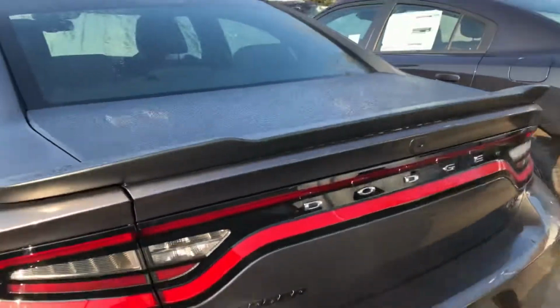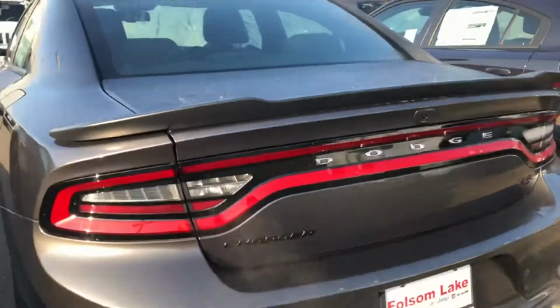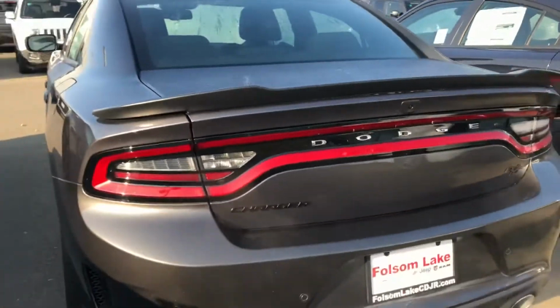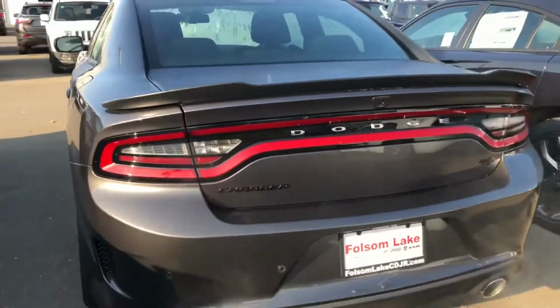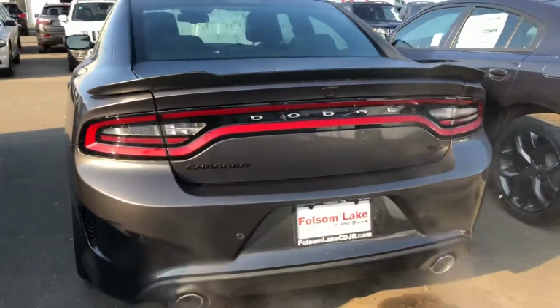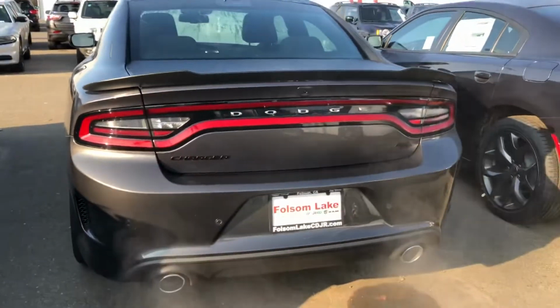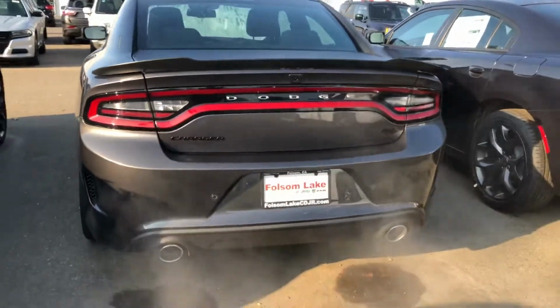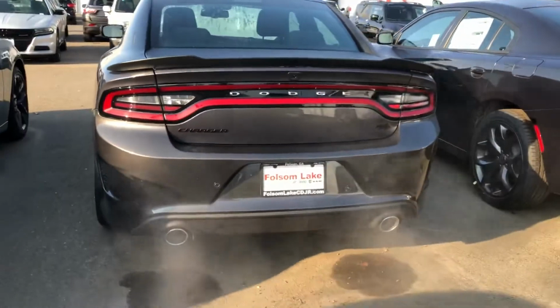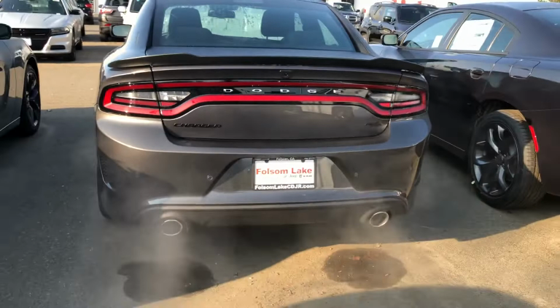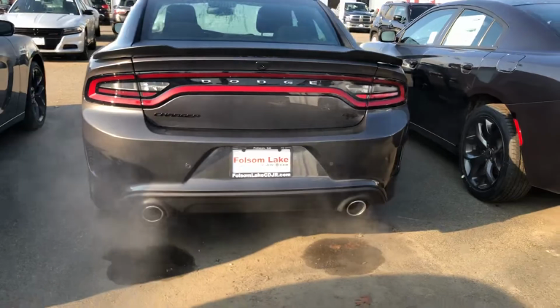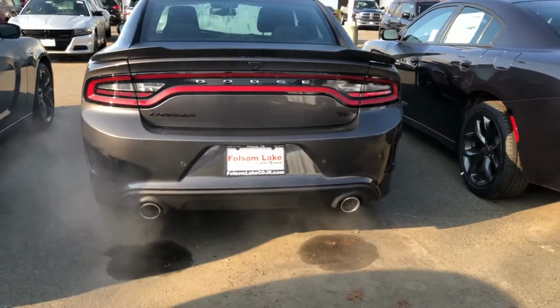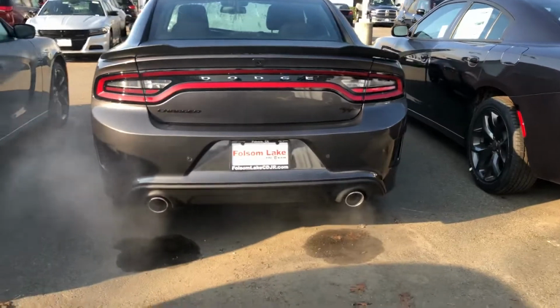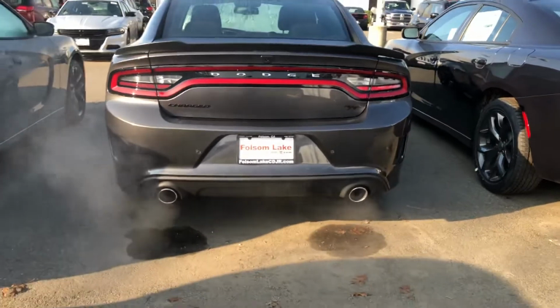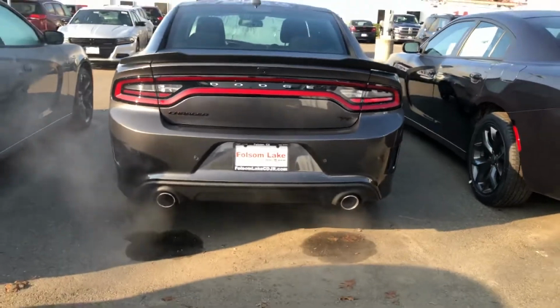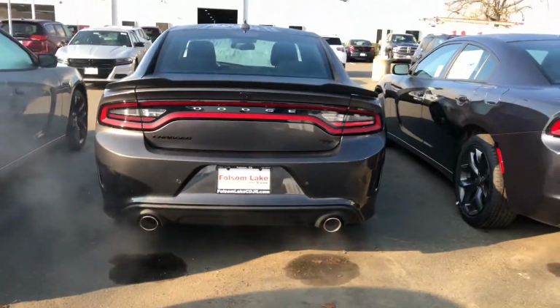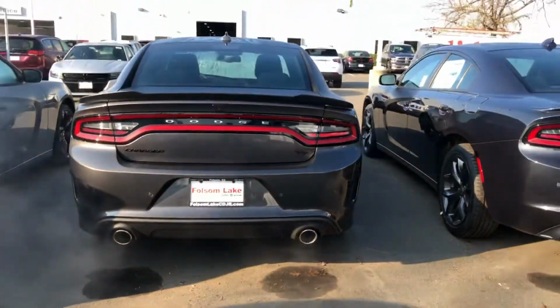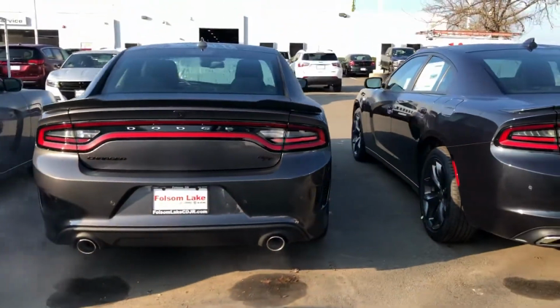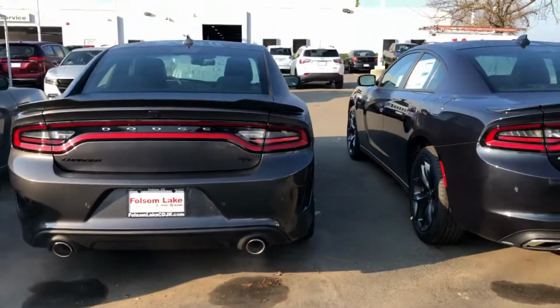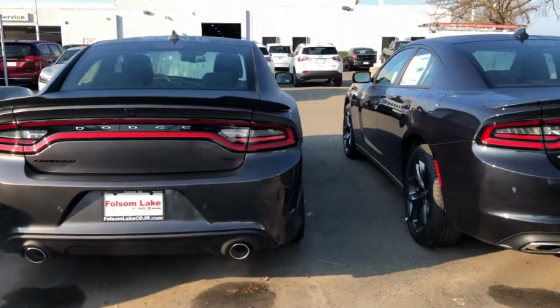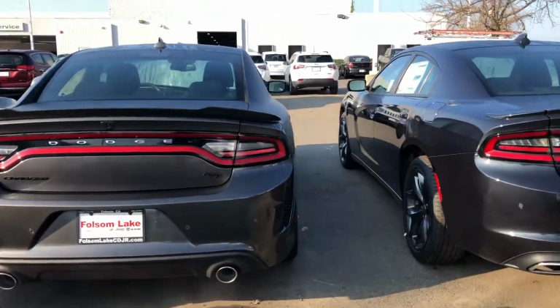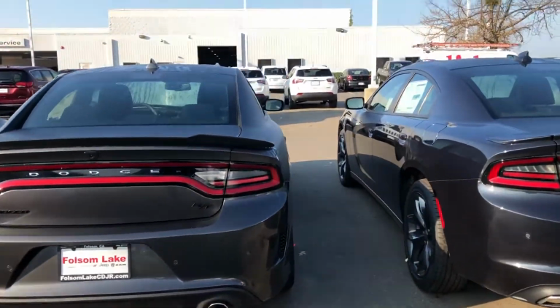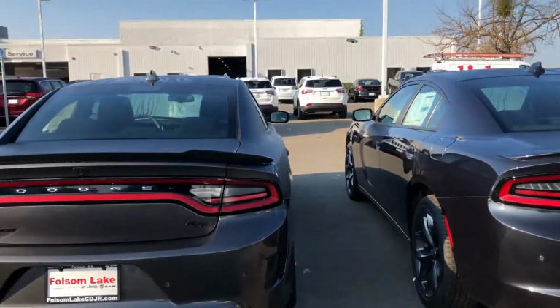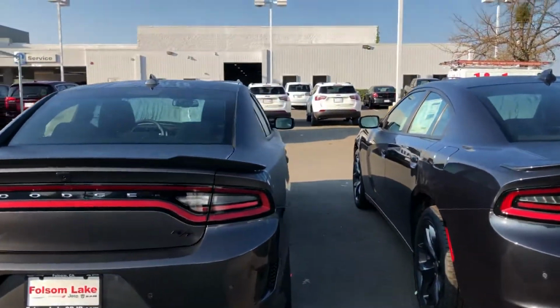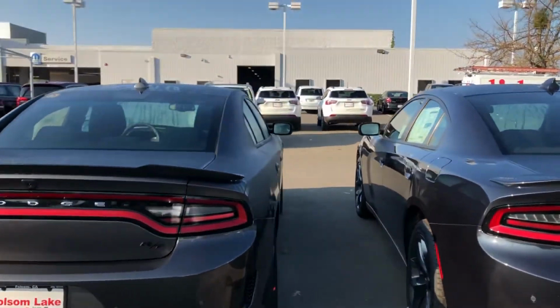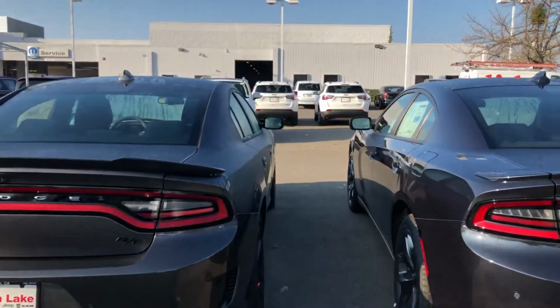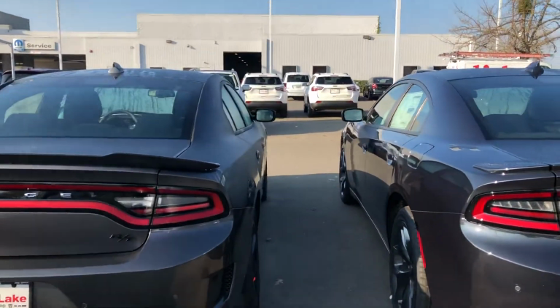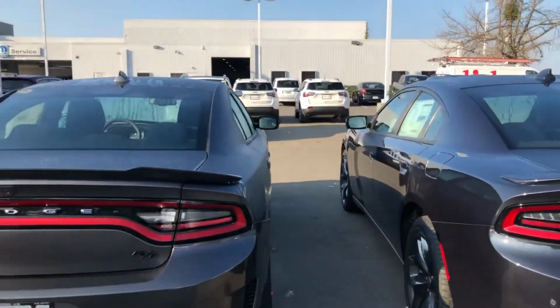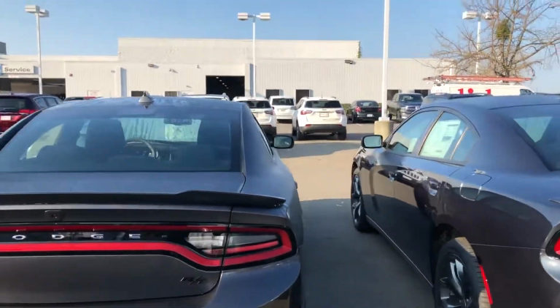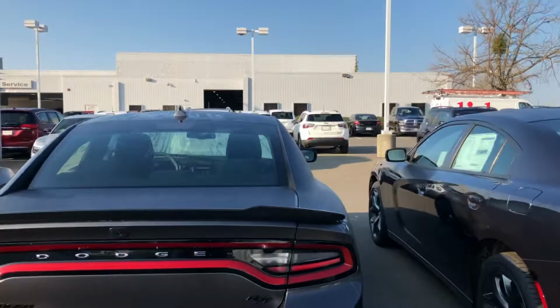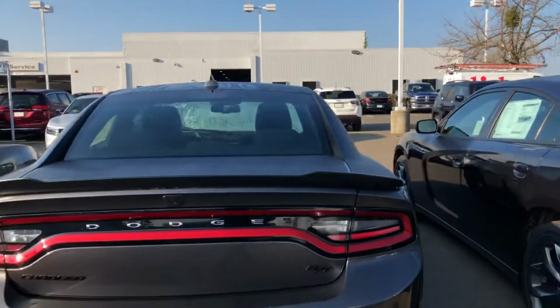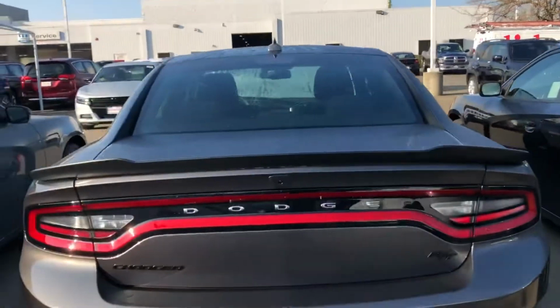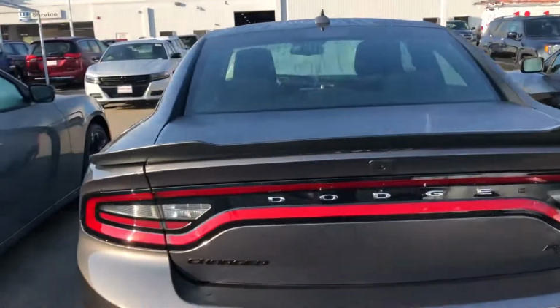Coming around to the back, you can see you do have your black badging, dual exhaust, rear parking sensors, and your shark fin up there.